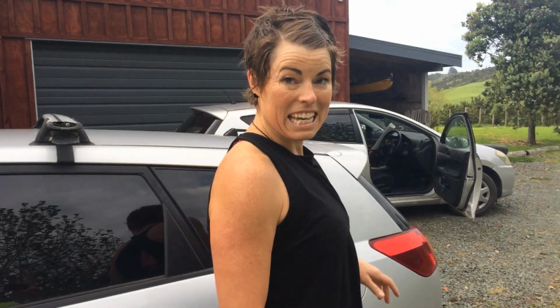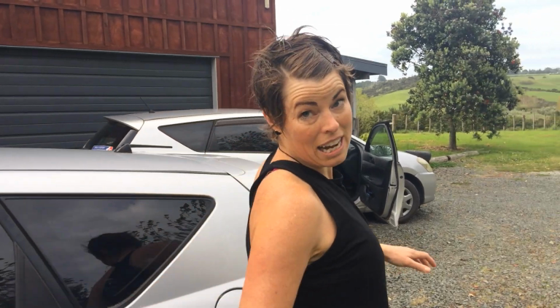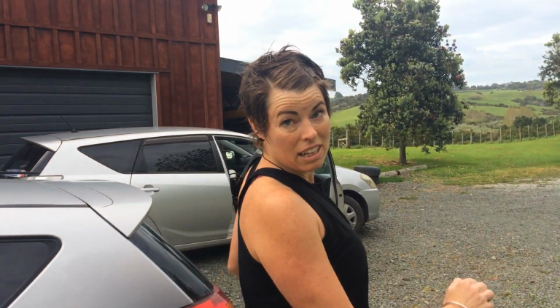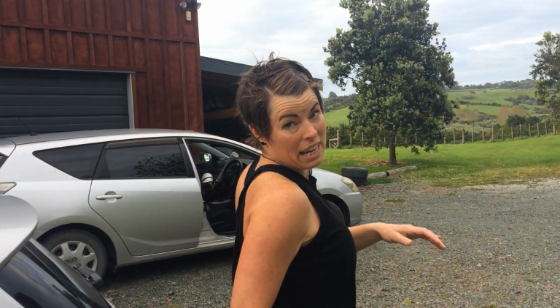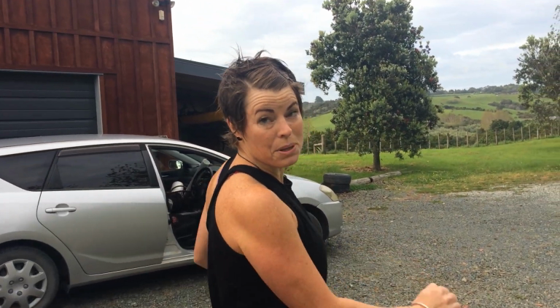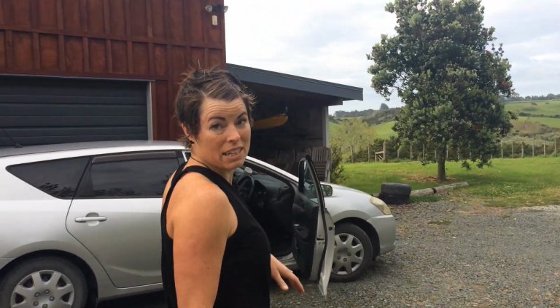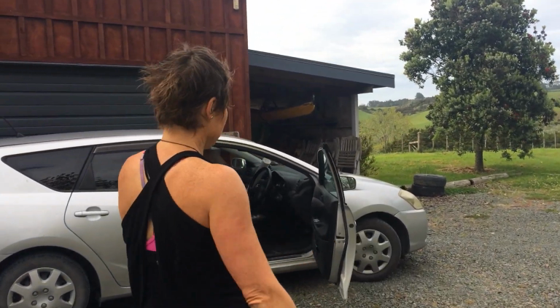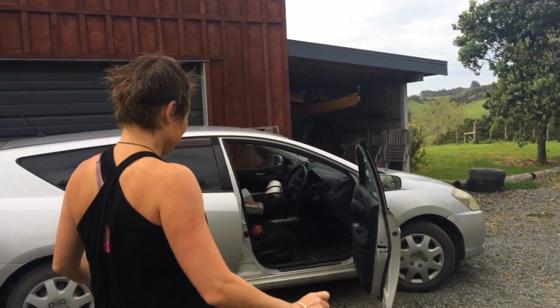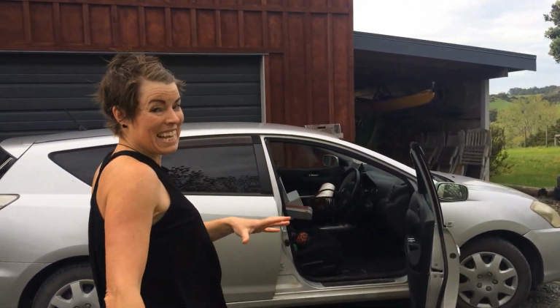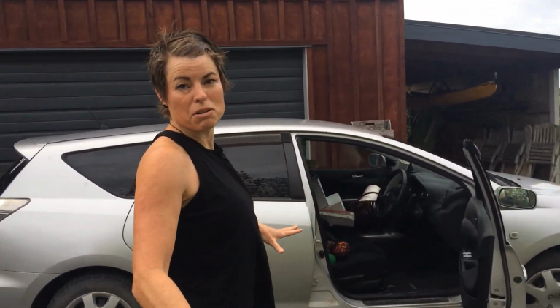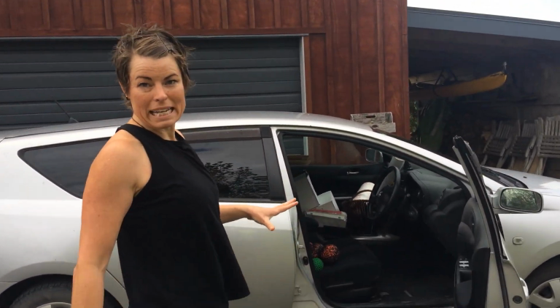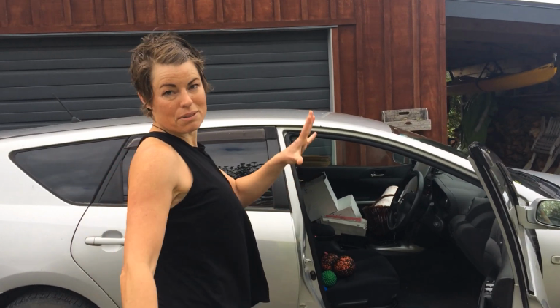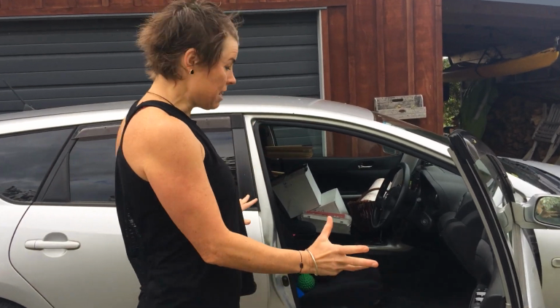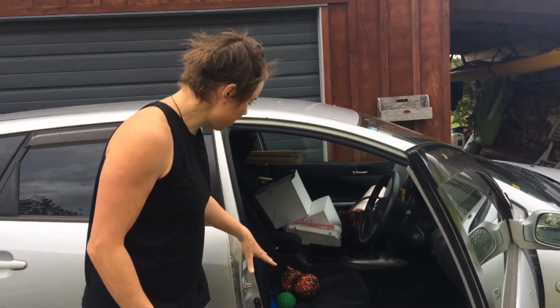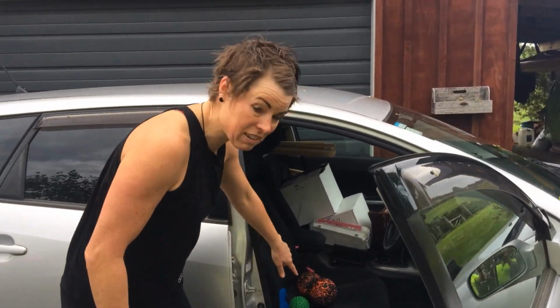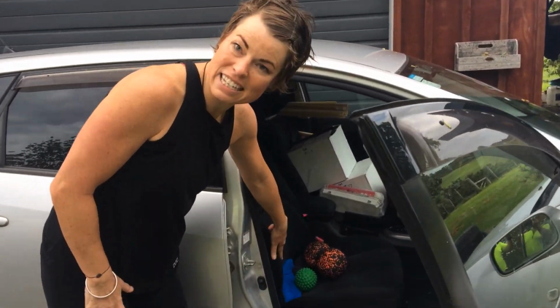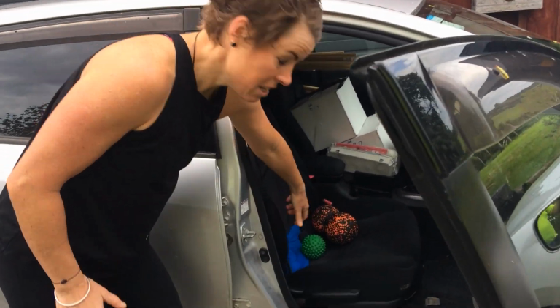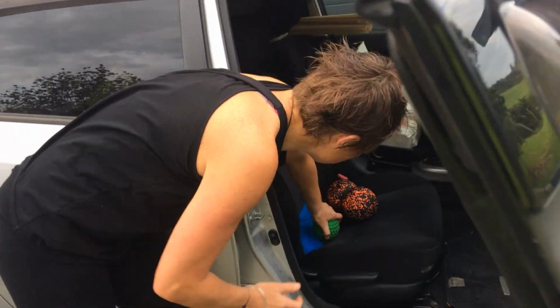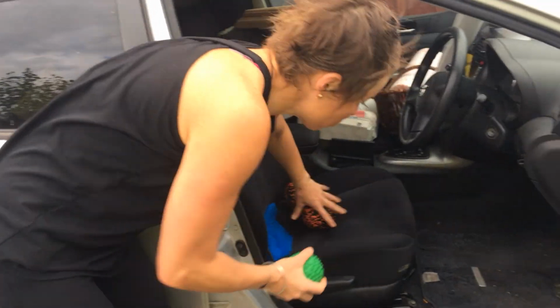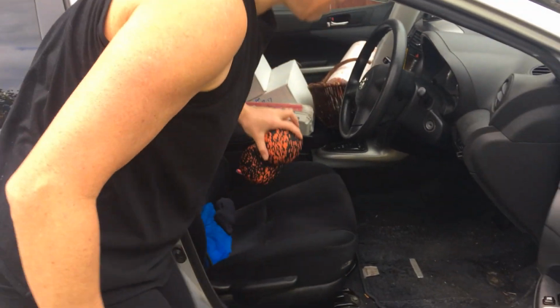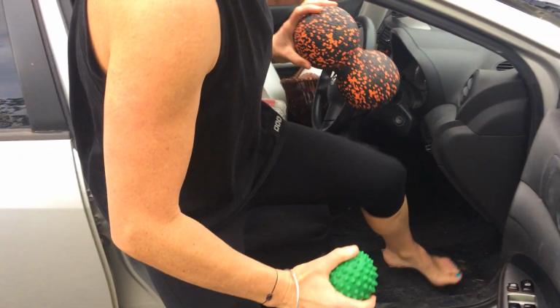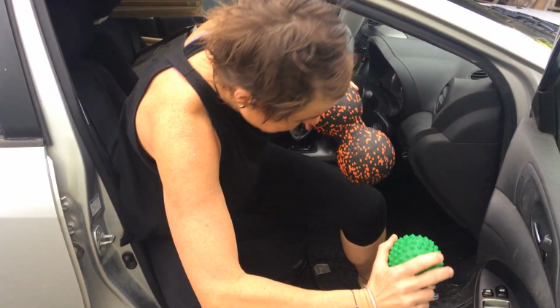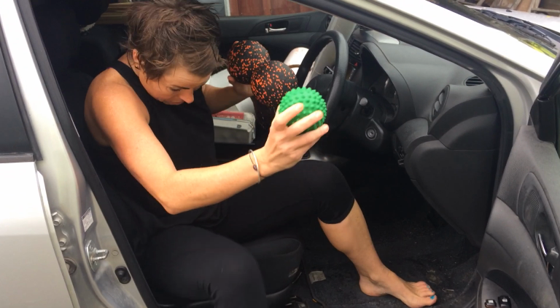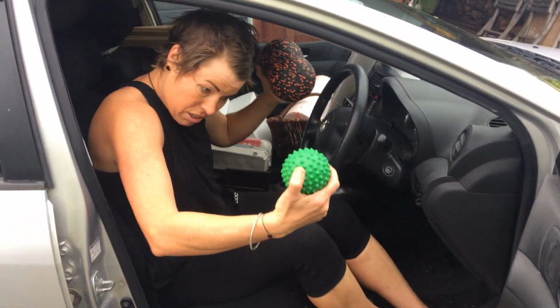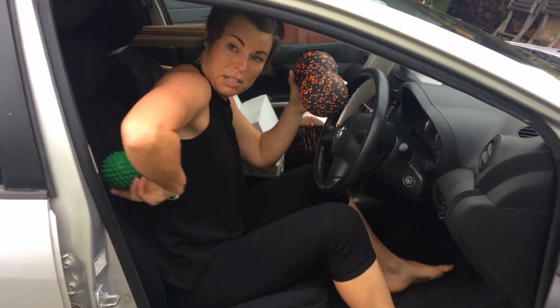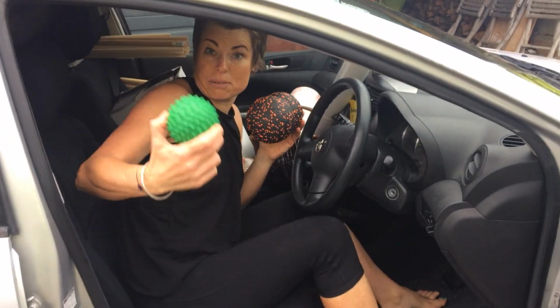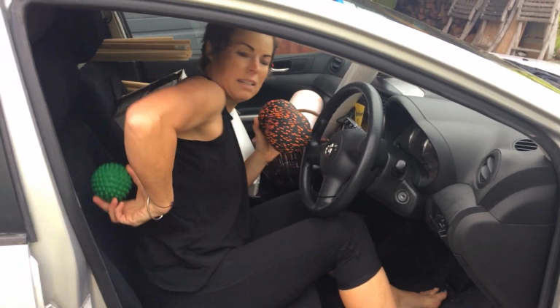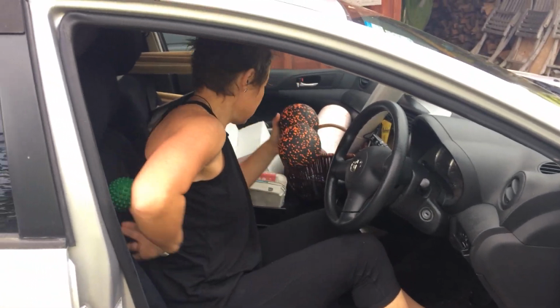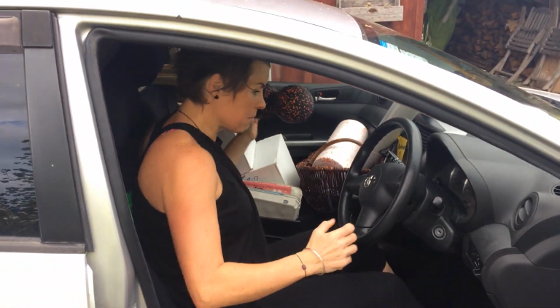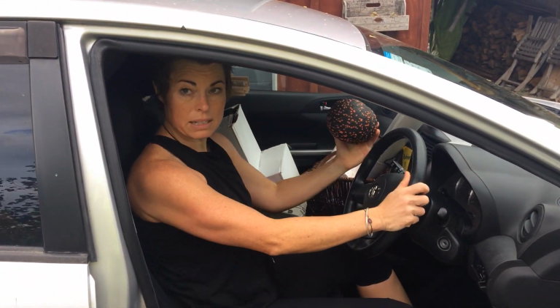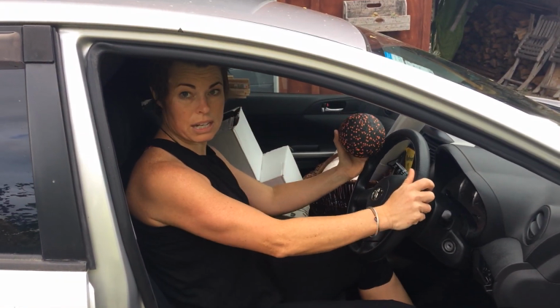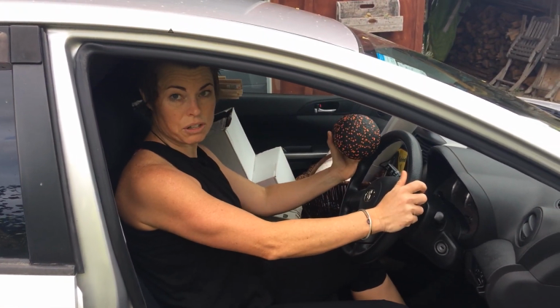In your car, you want to have balls — tennis balls, spiky balls, anything you can think of like this — so that when you're driving, you can be doing some mobility work as you go.